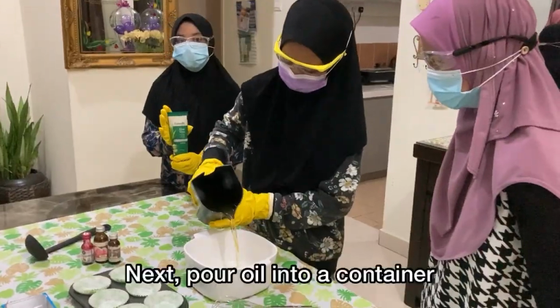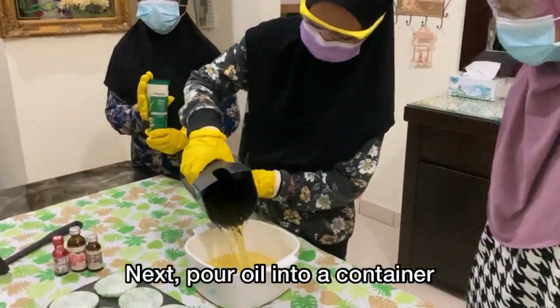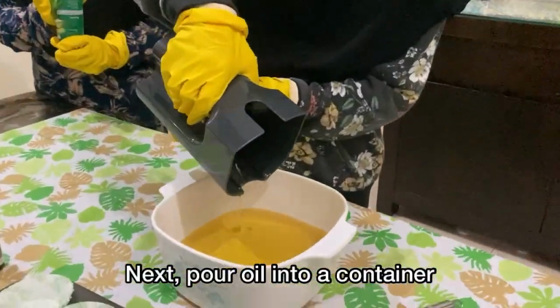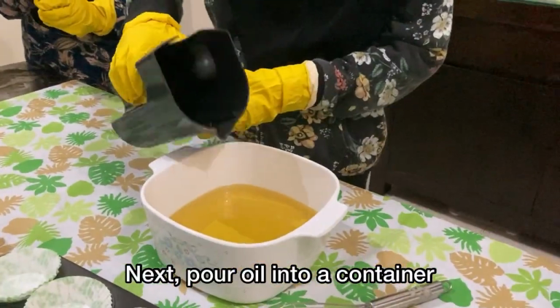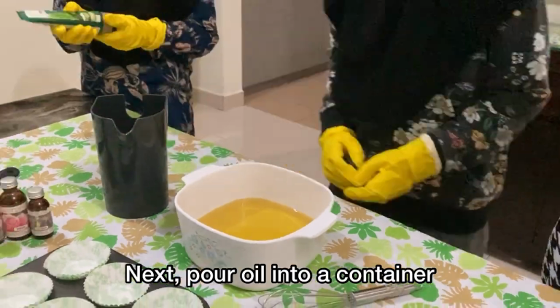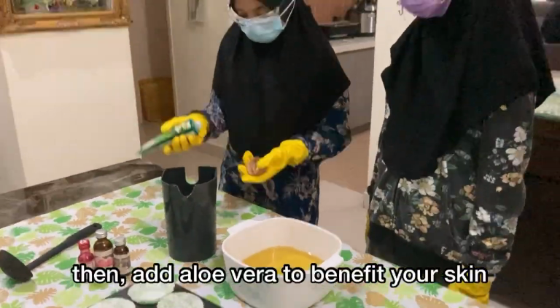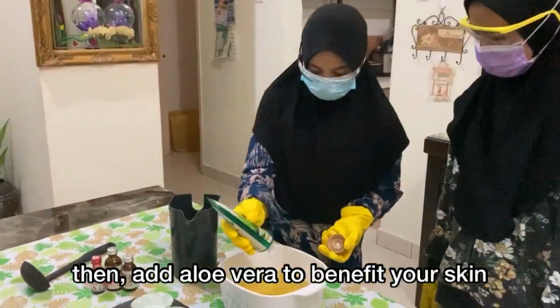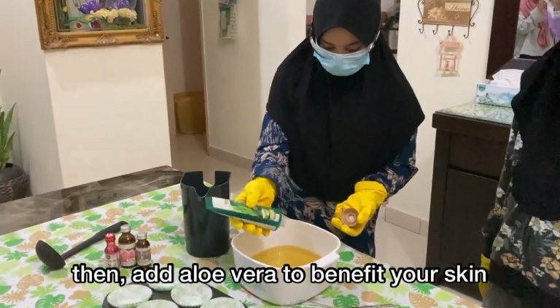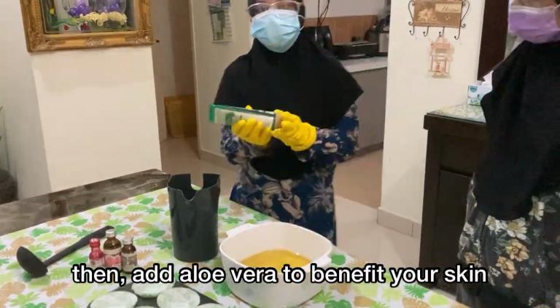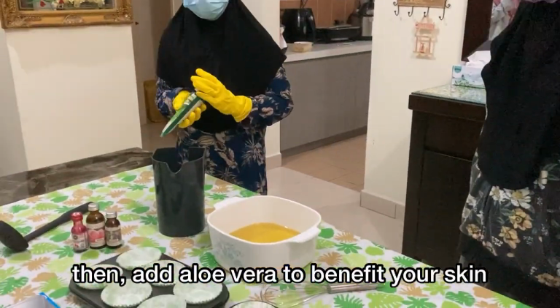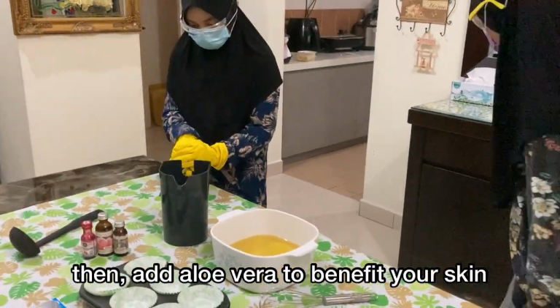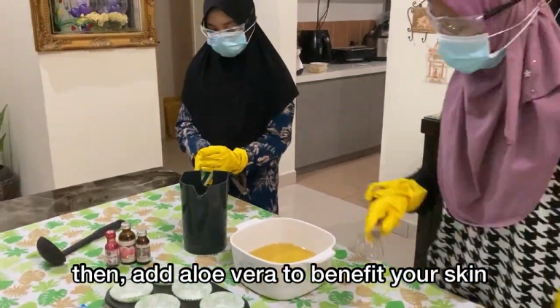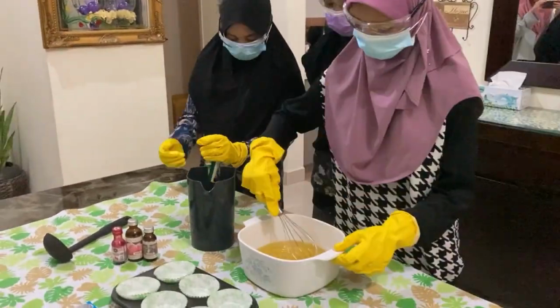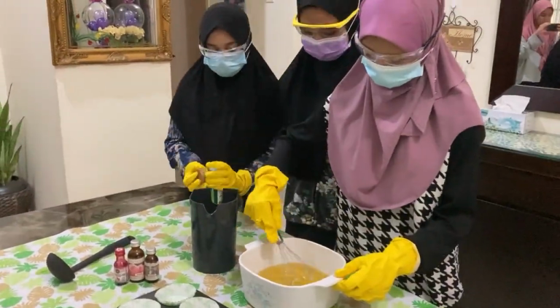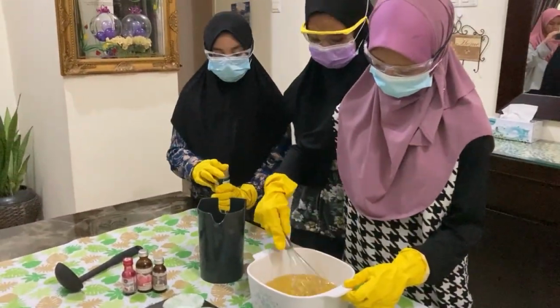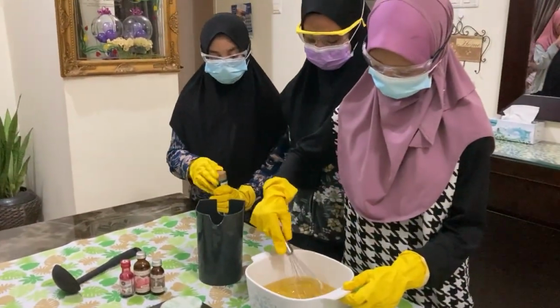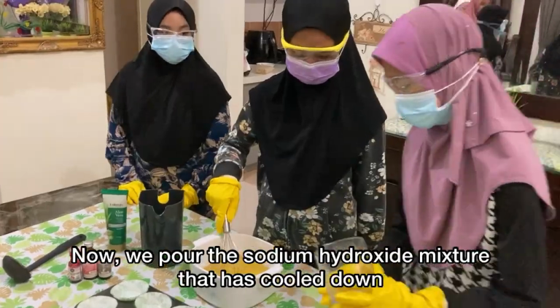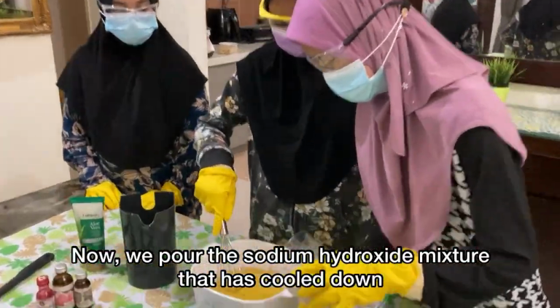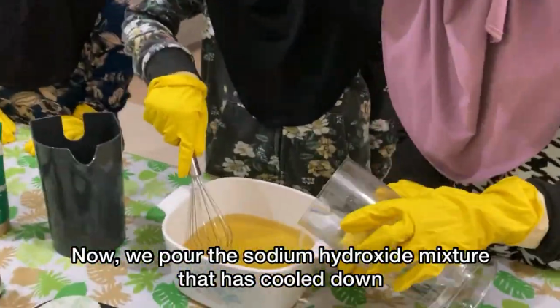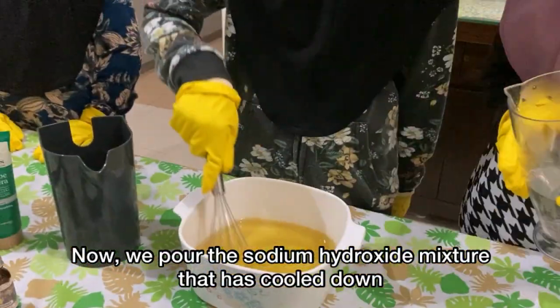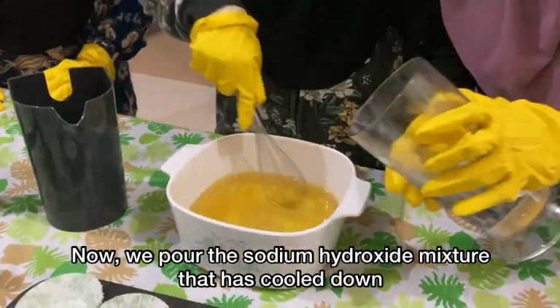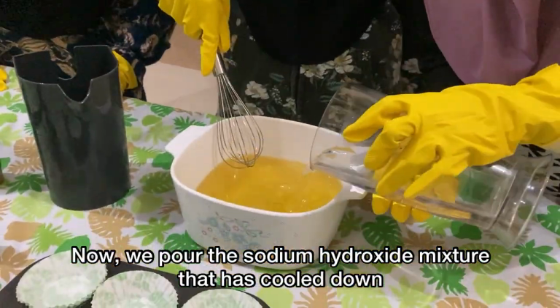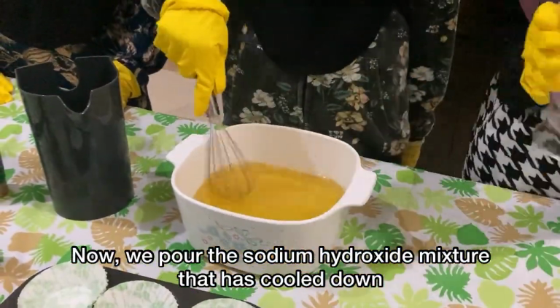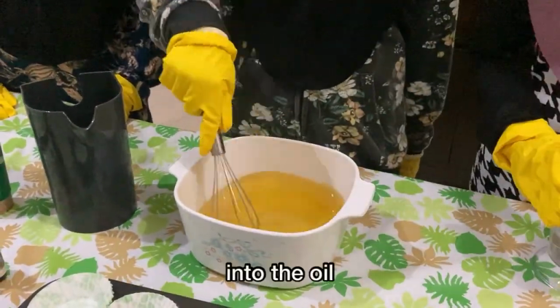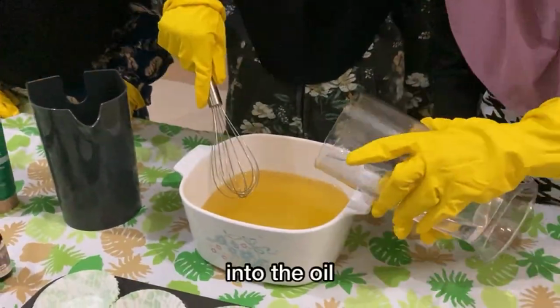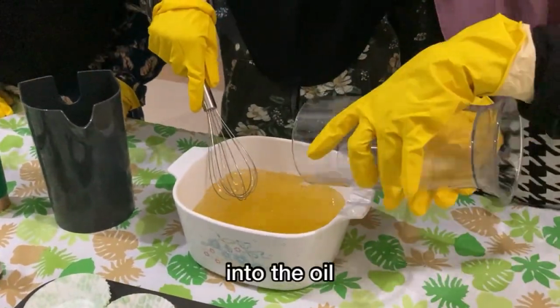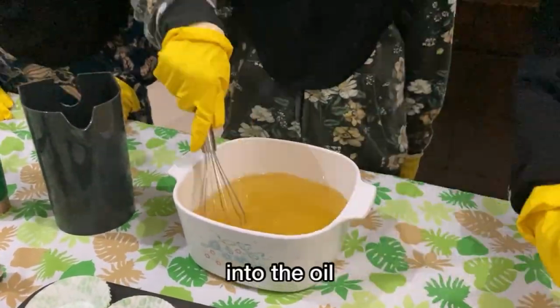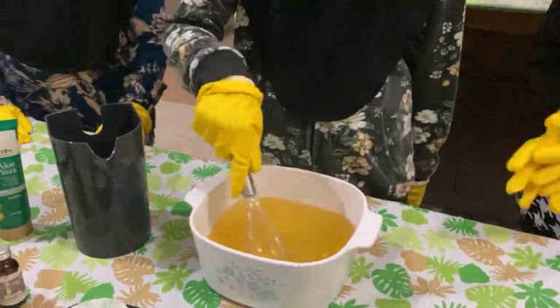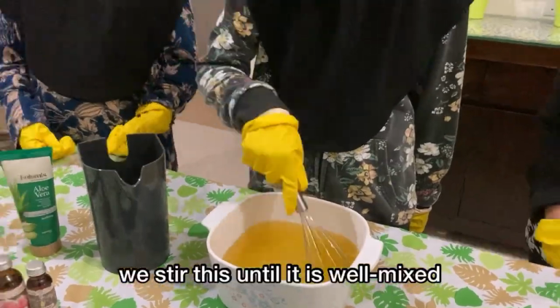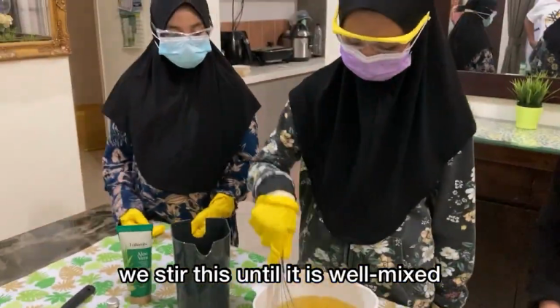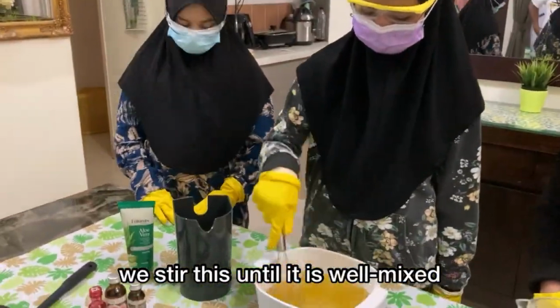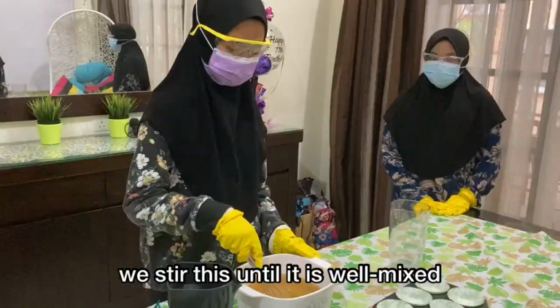Next, pour it all into a container. Then add aloe vera to benefit your skin. Now, we pour the sodium hydroxide mixture into the oil. We stir this until it is well mixed.